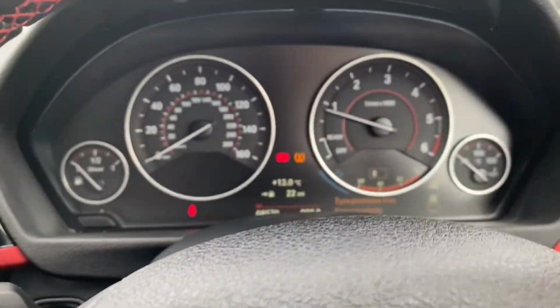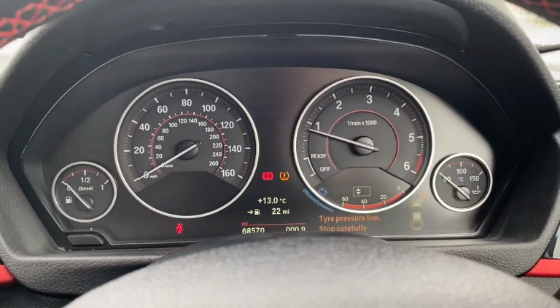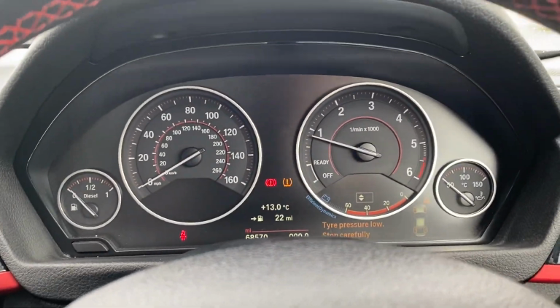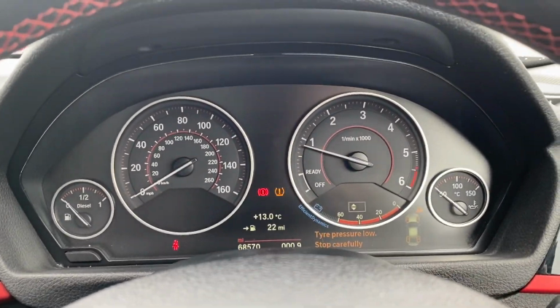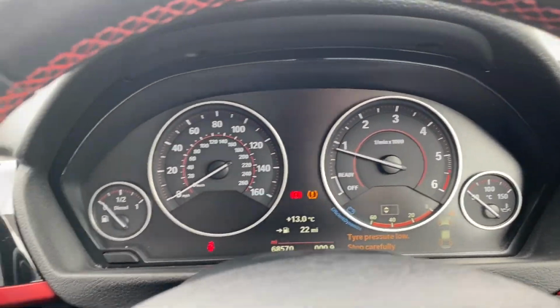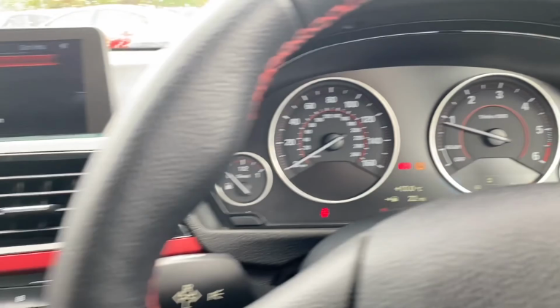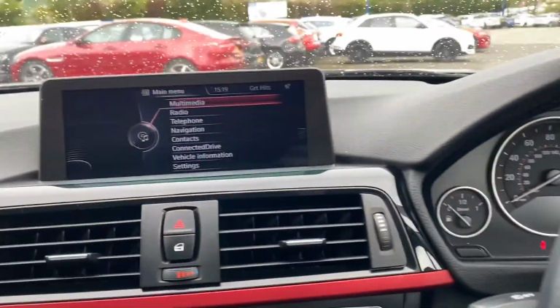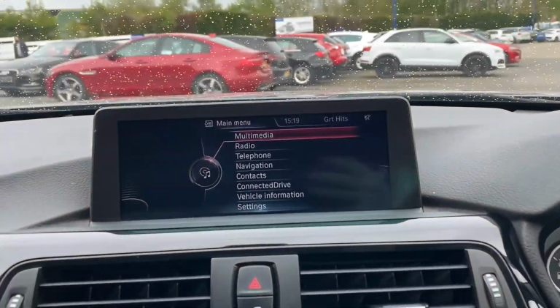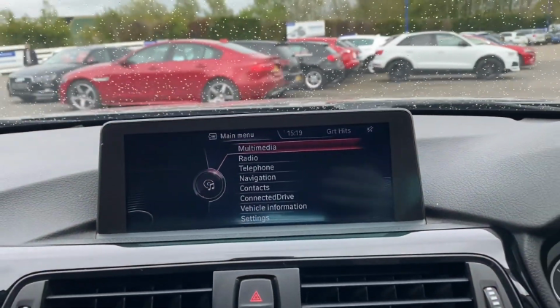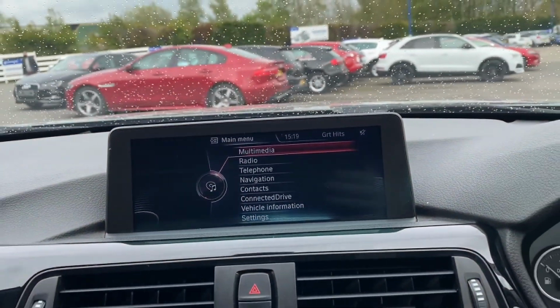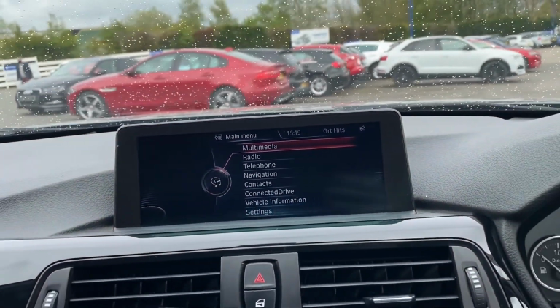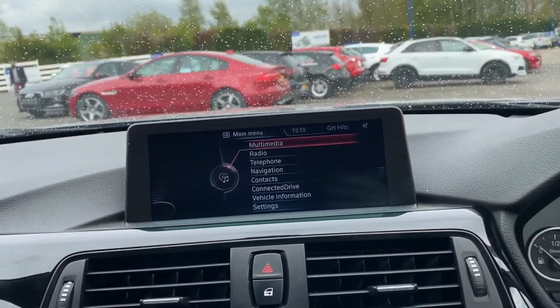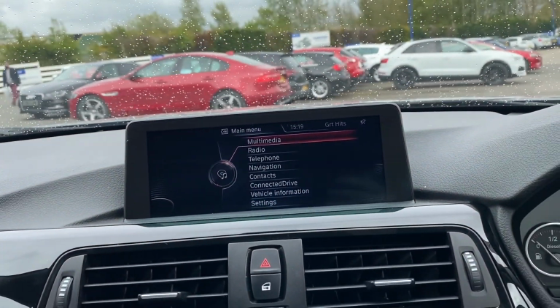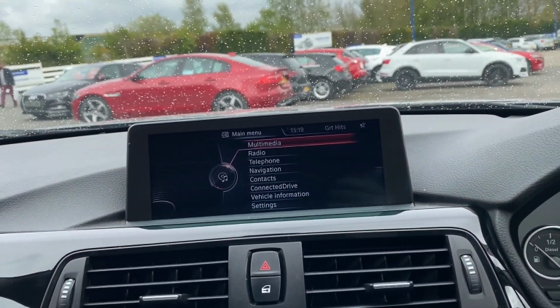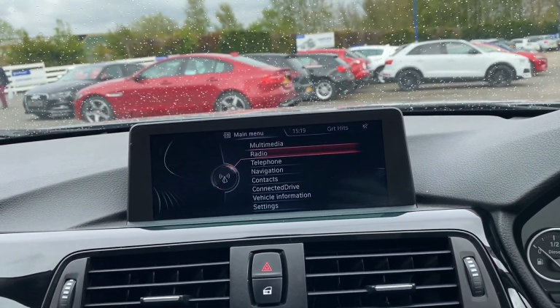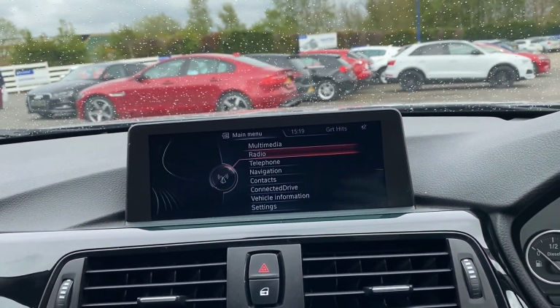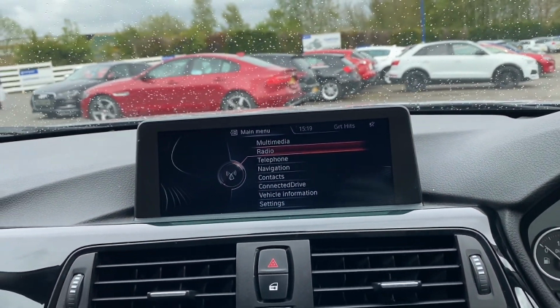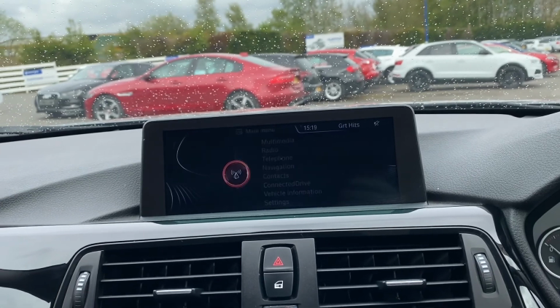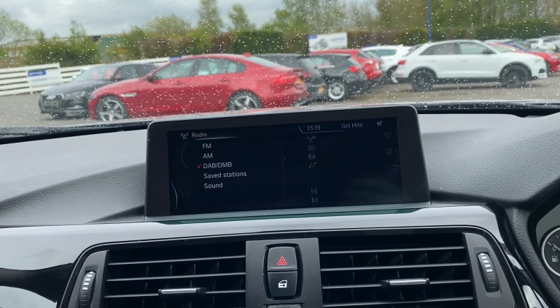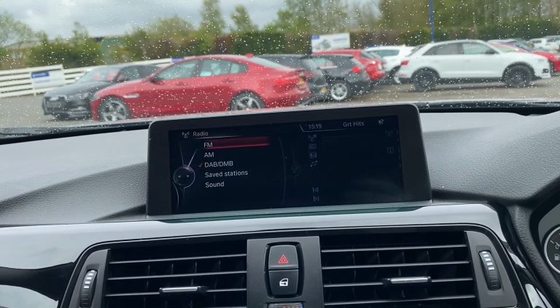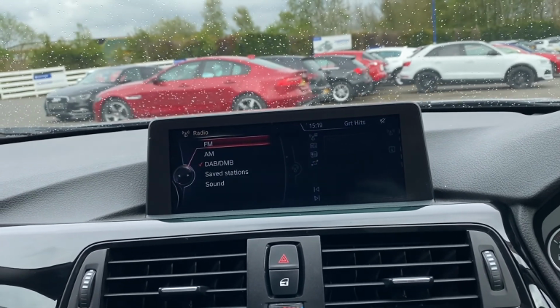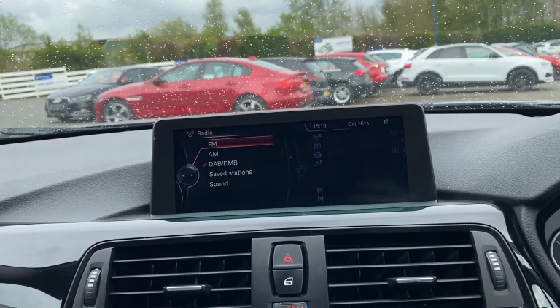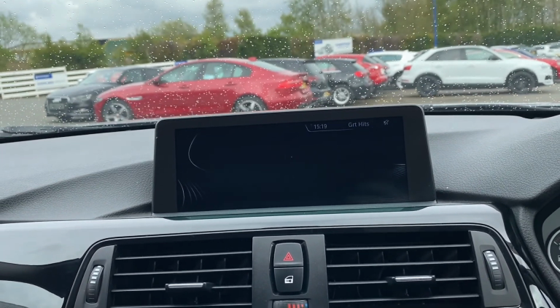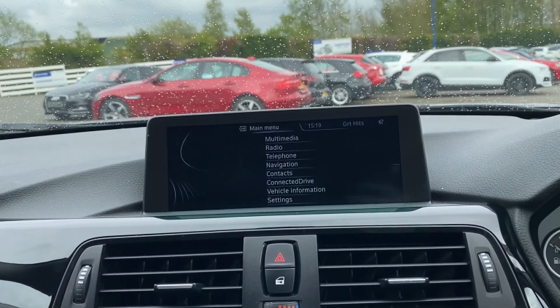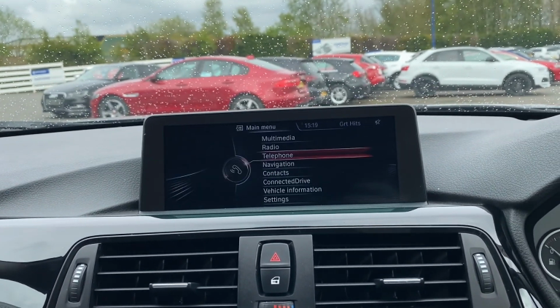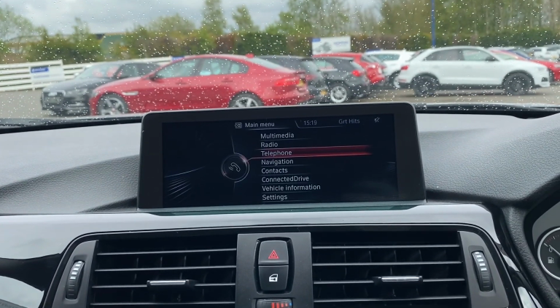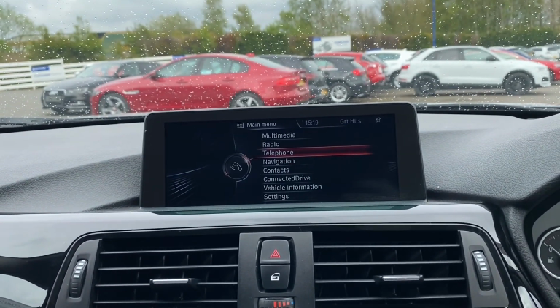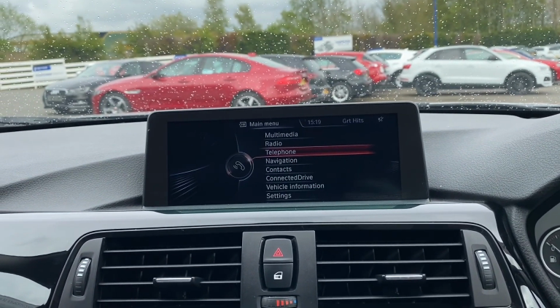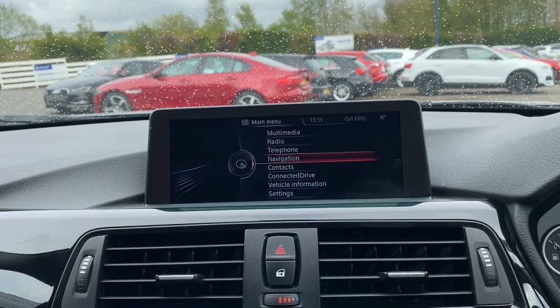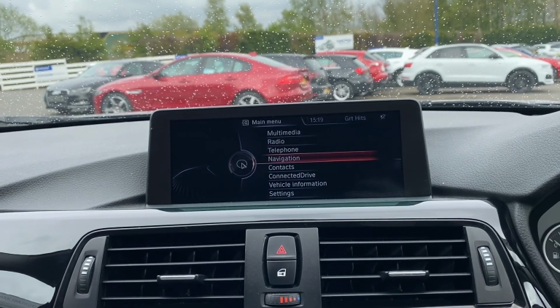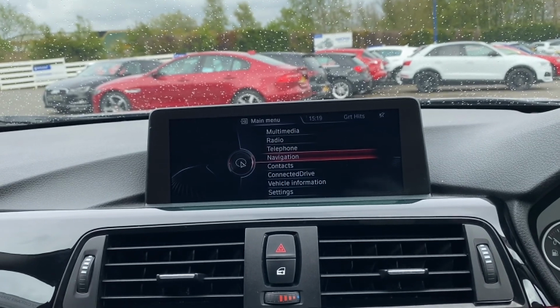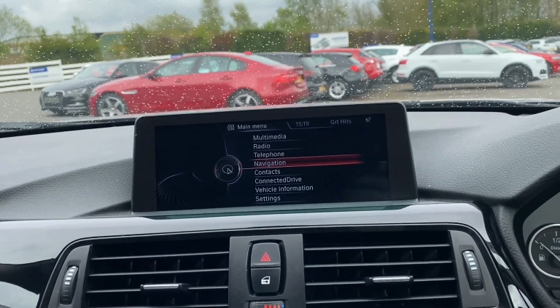Up front you have your classic BMW dials and the main infotainment system, which includes multimedia and radio with DAB radio. You've also got telephone for Bluetooth connectivity and sat nav.